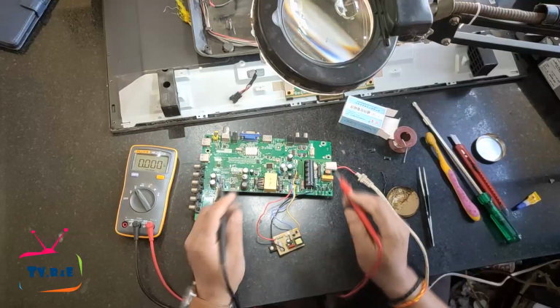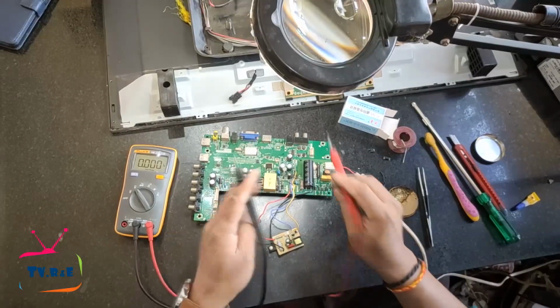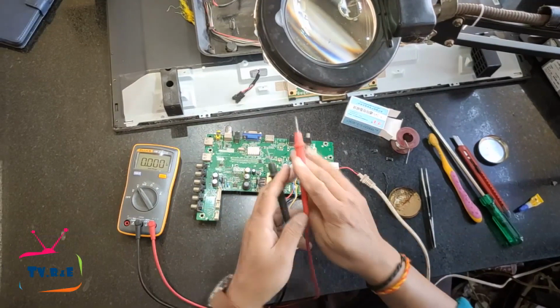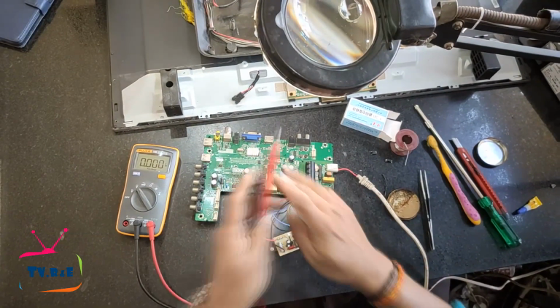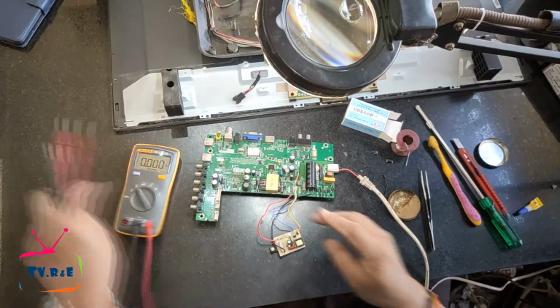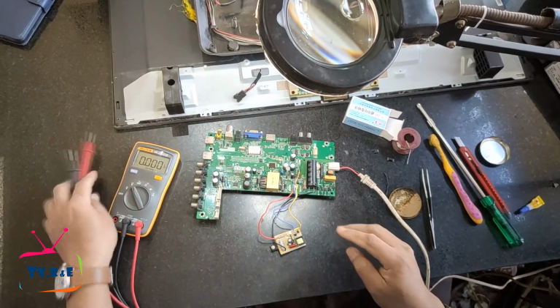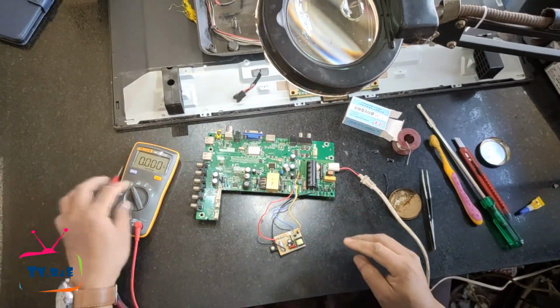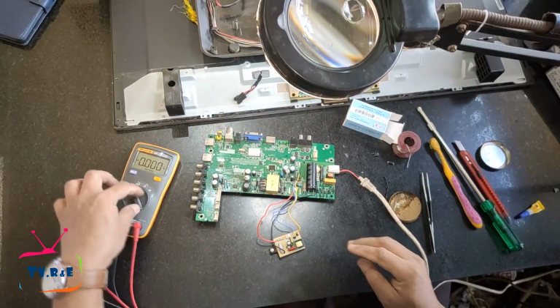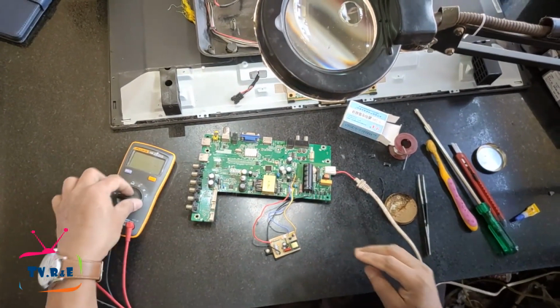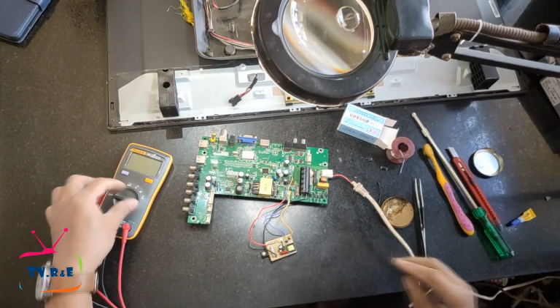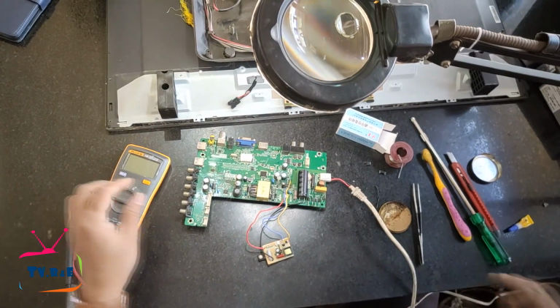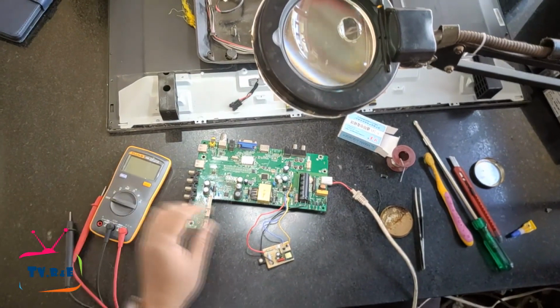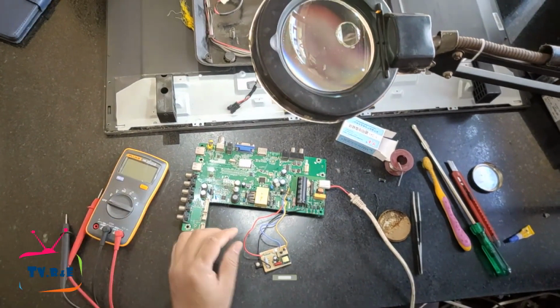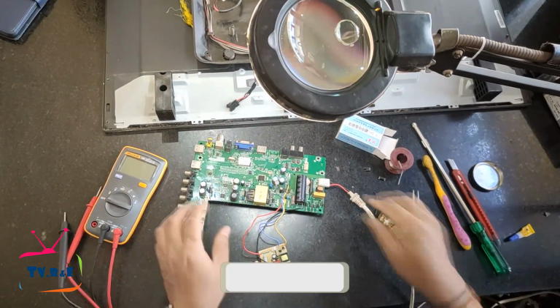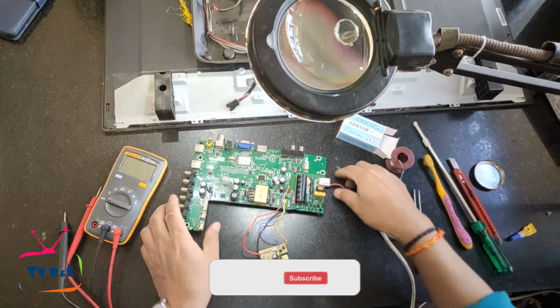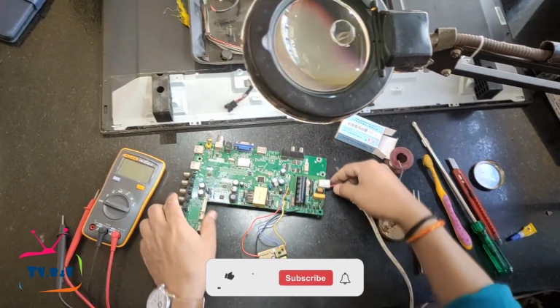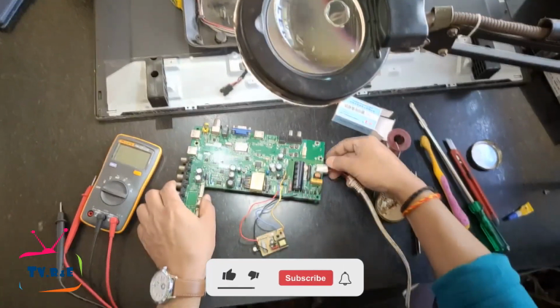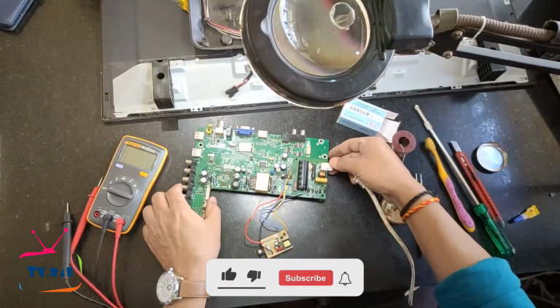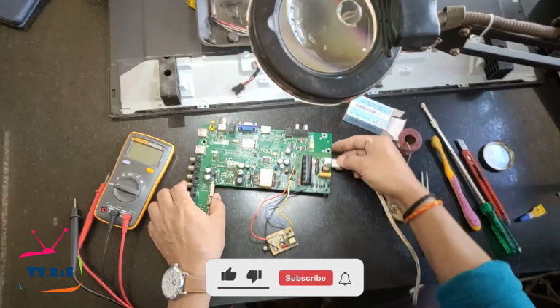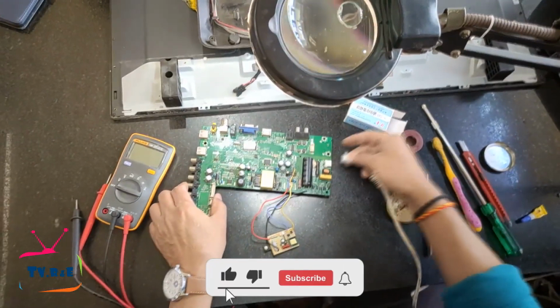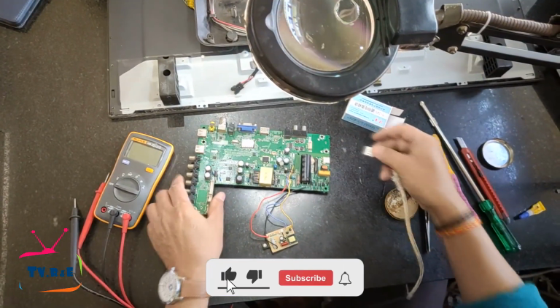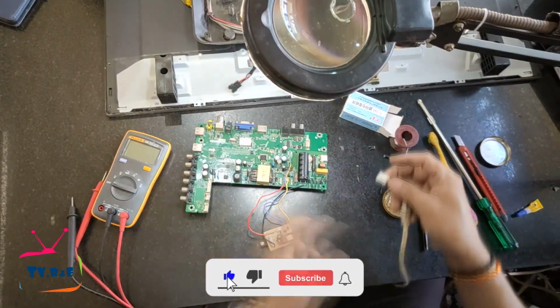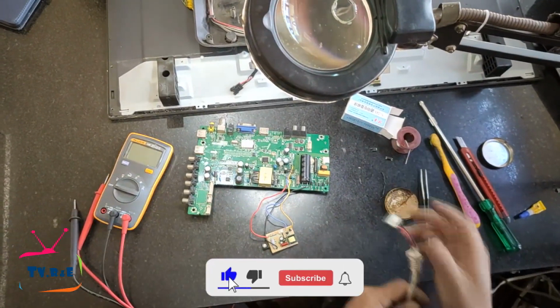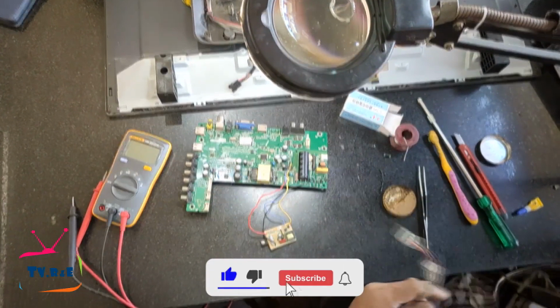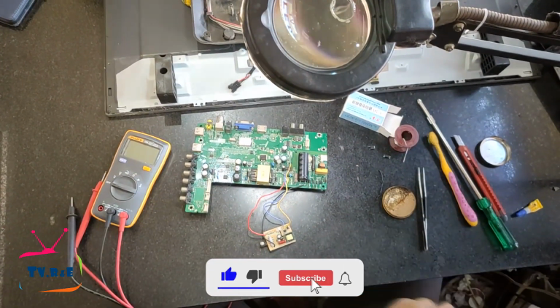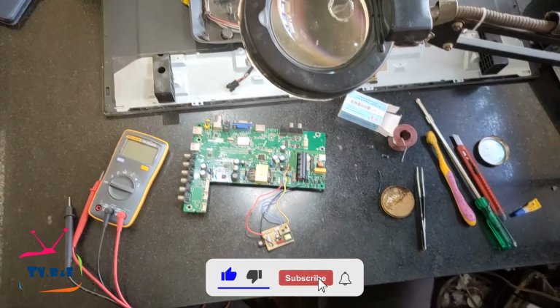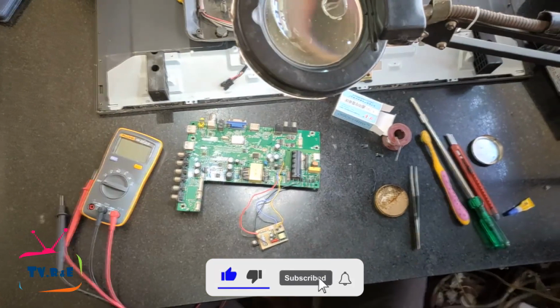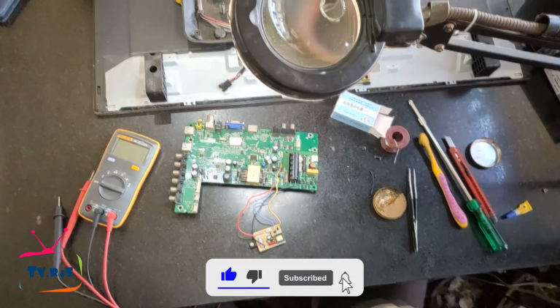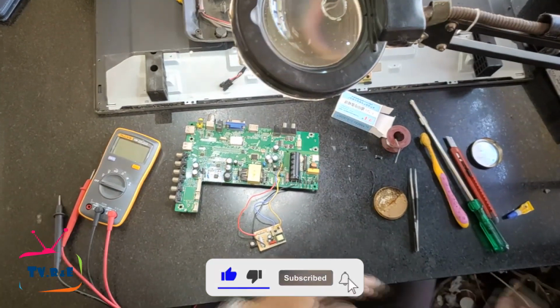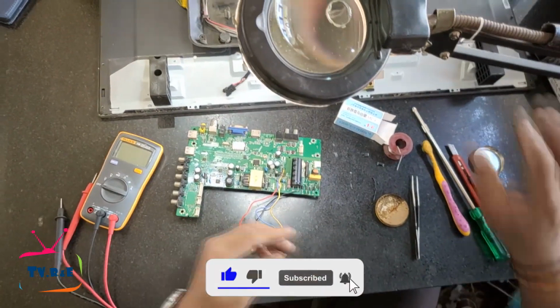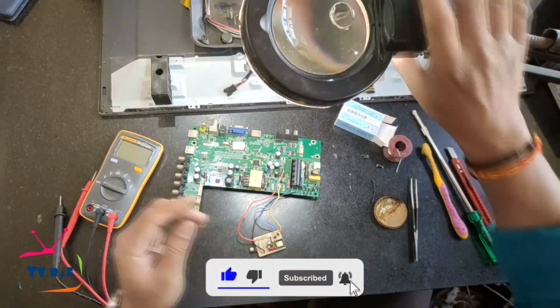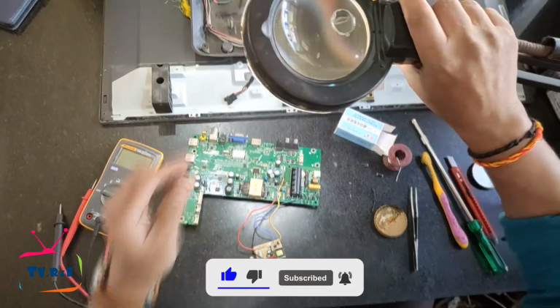Let's try installing this module again using the correct method. When working with the power supply, it is very important to be cautious, otherwise anything can happen.